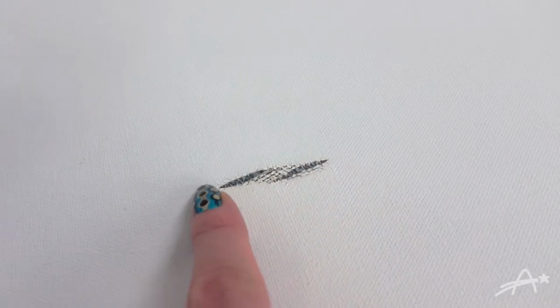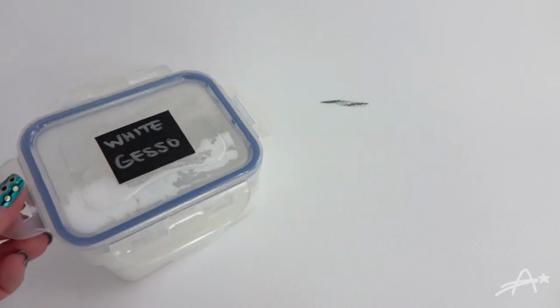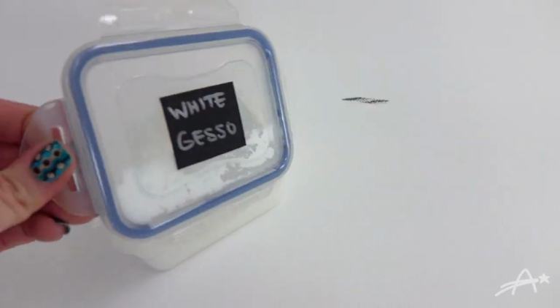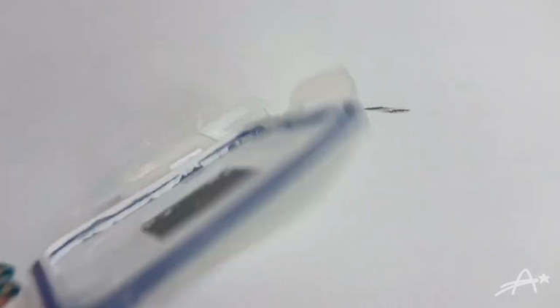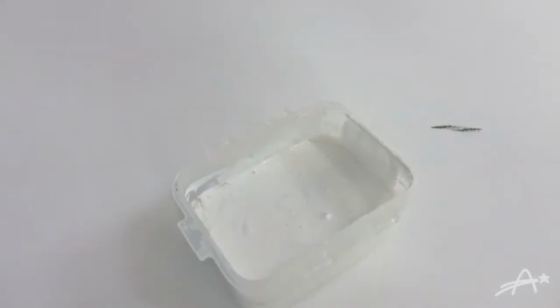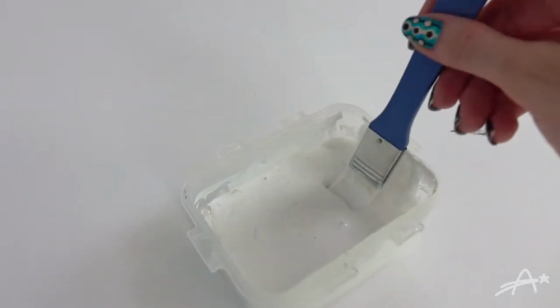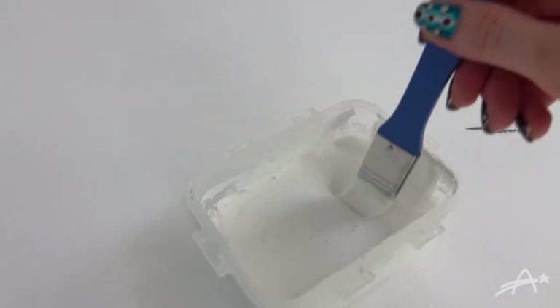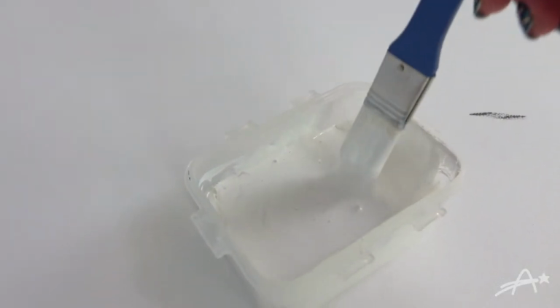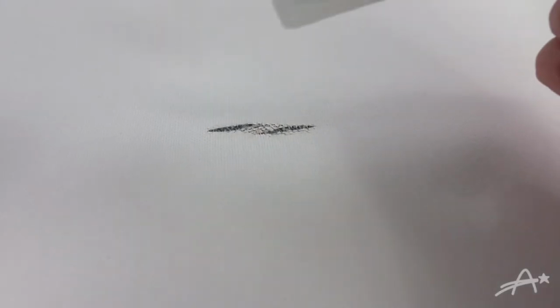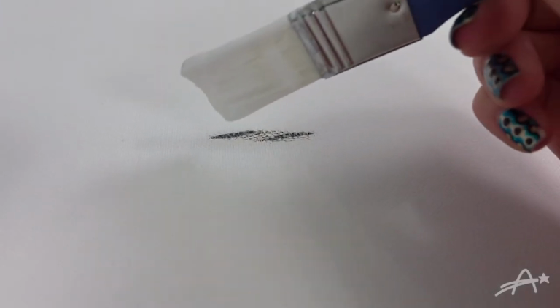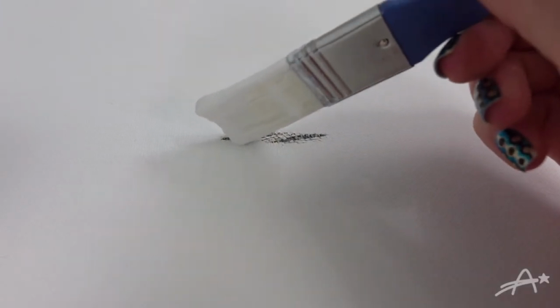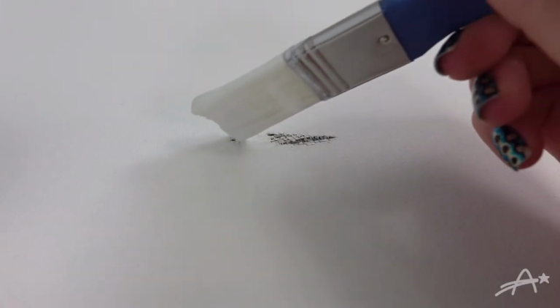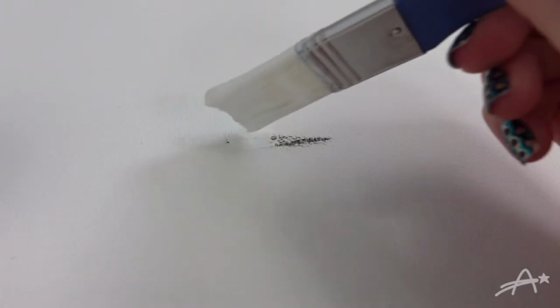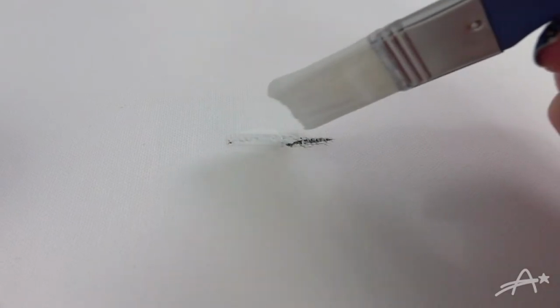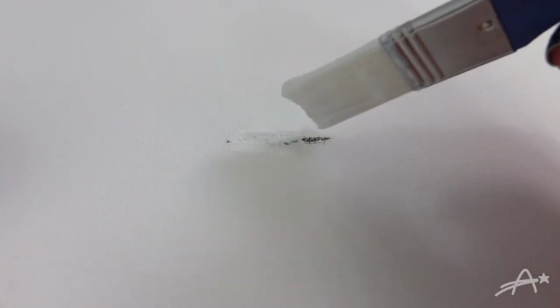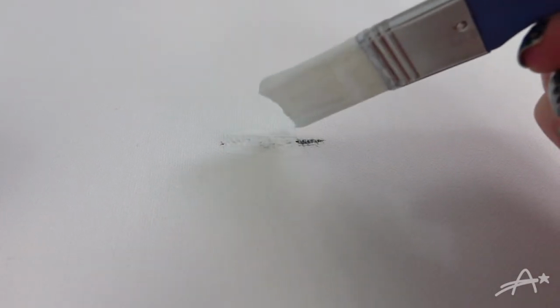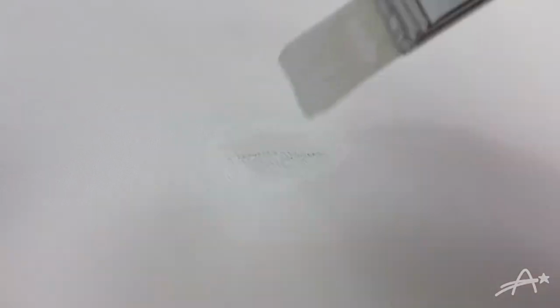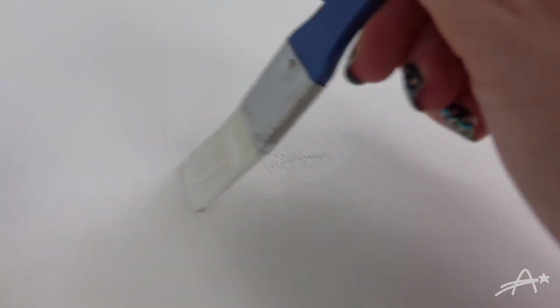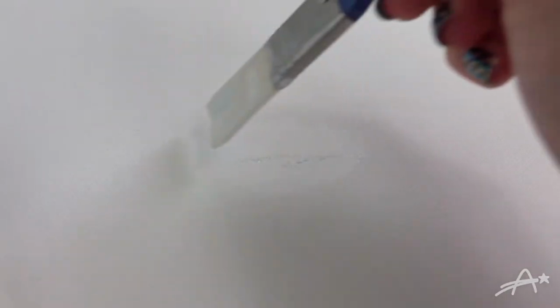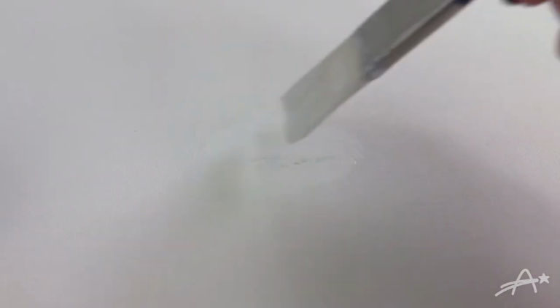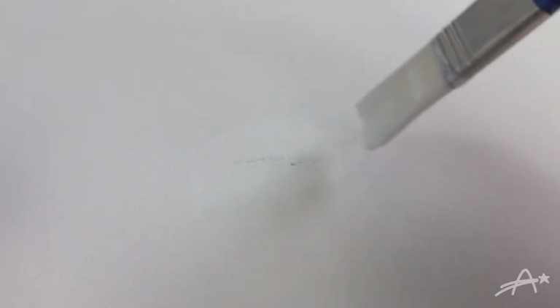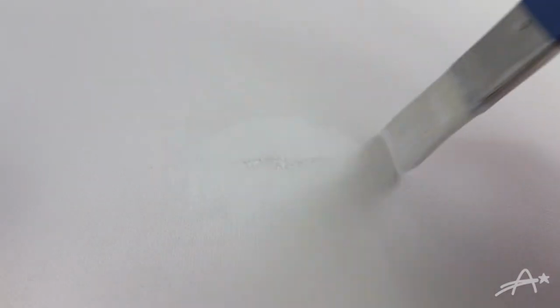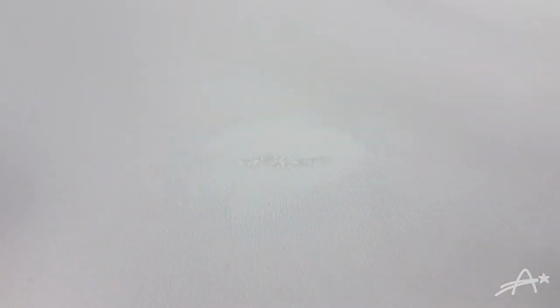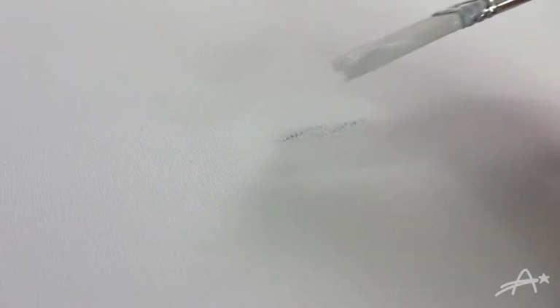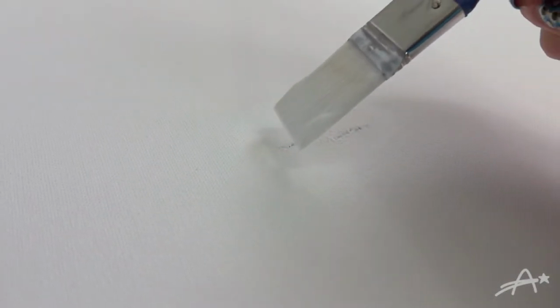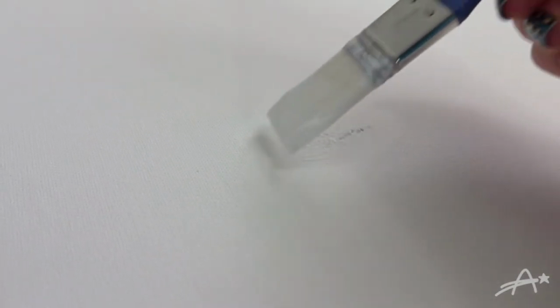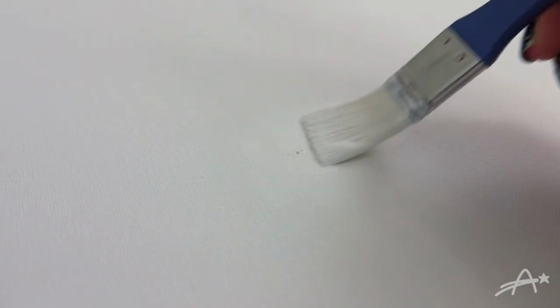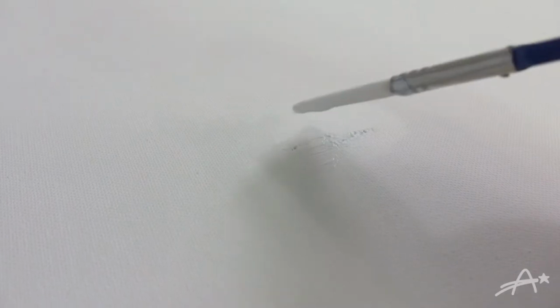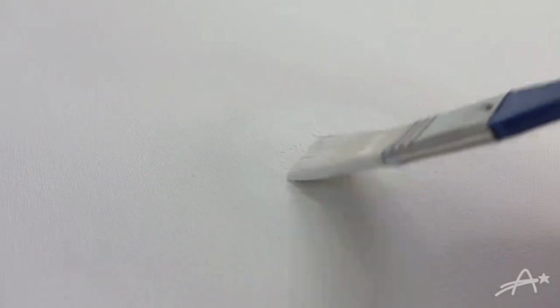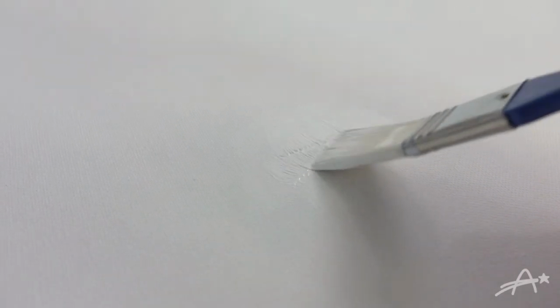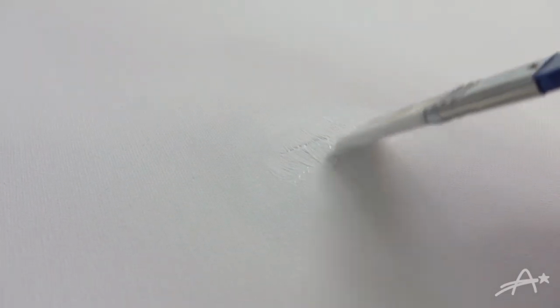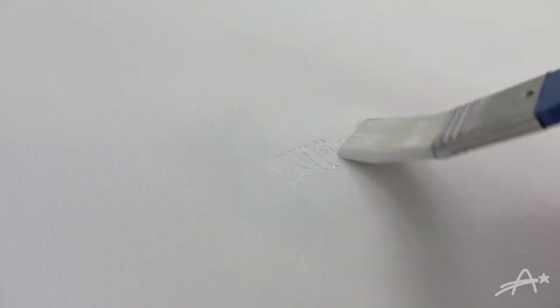Now I'm going to use some white gesso to fill in the gaps and to cover the blue jeans color. I used two coats but I could have easily used one more.